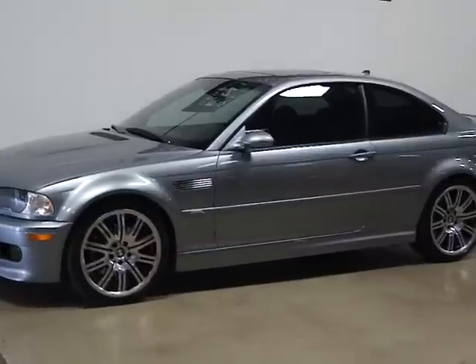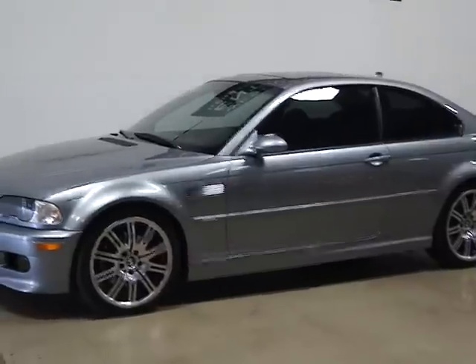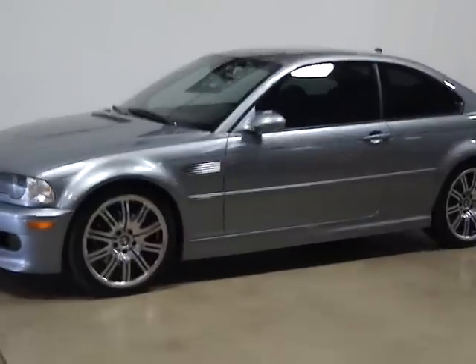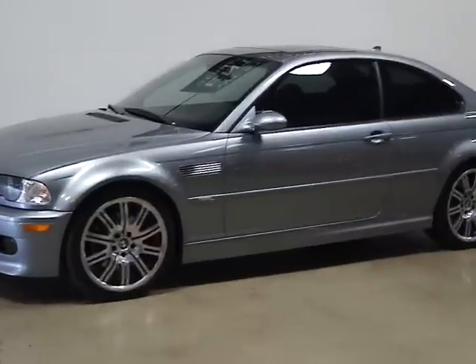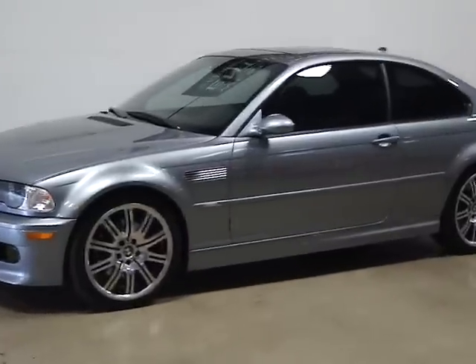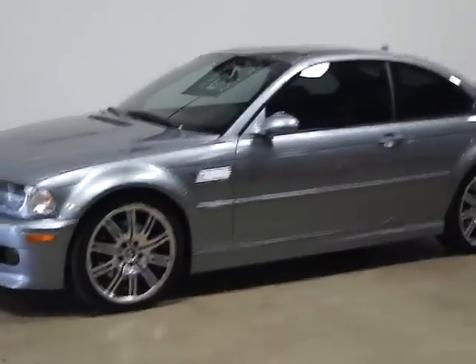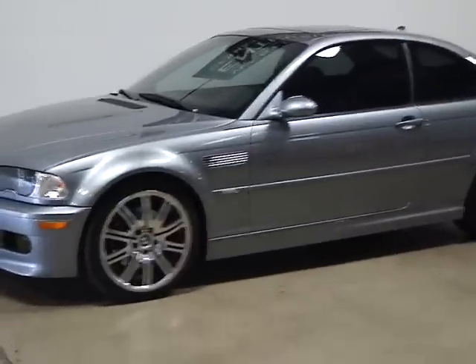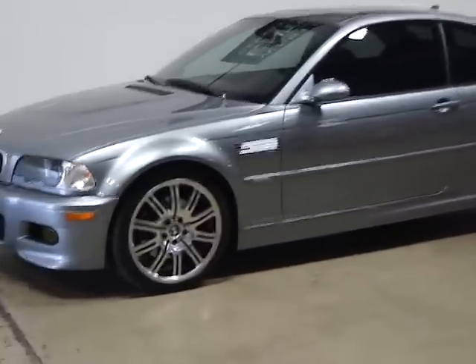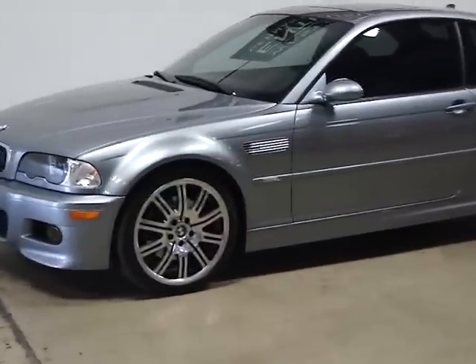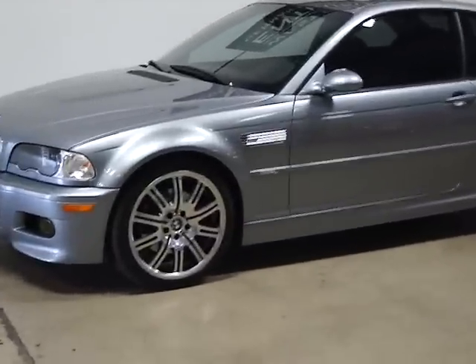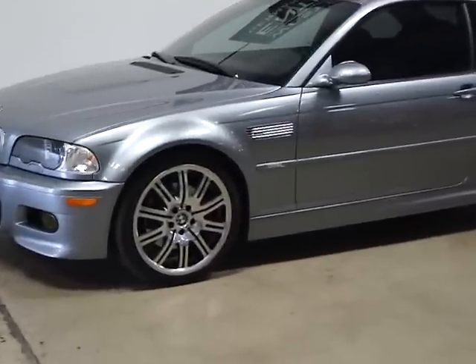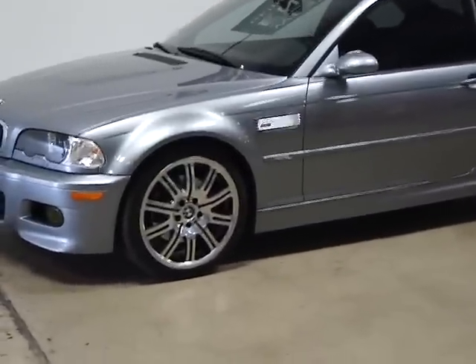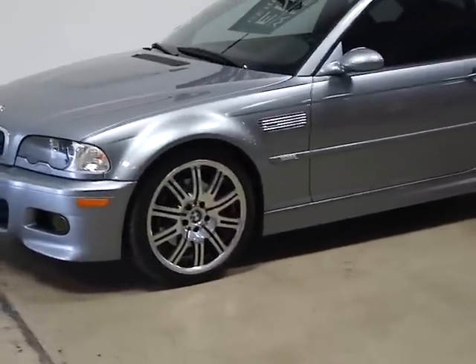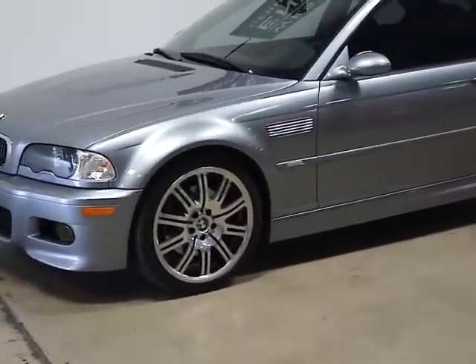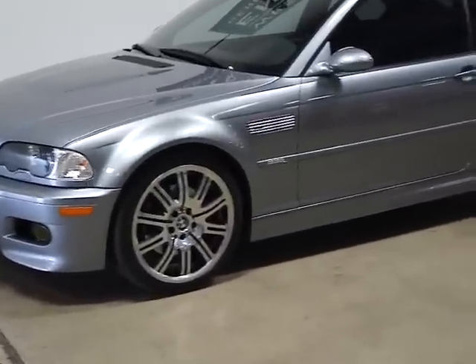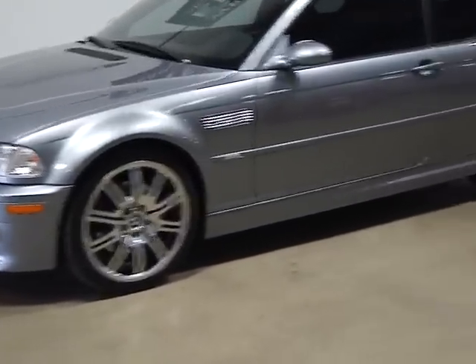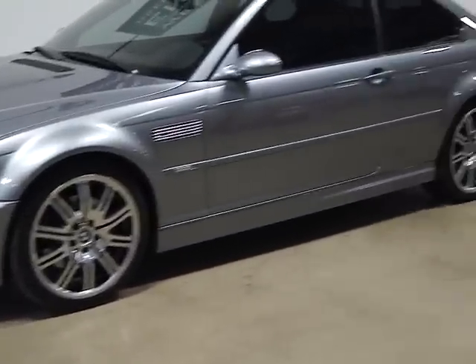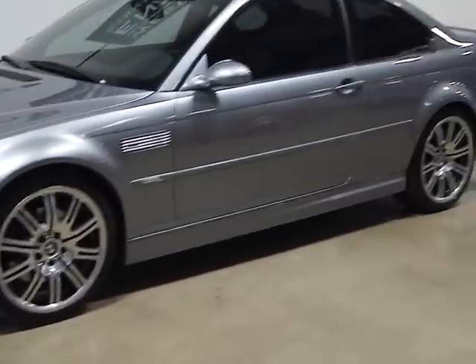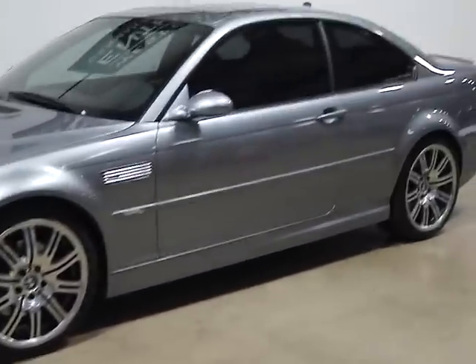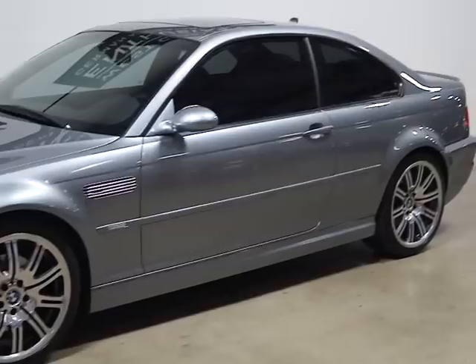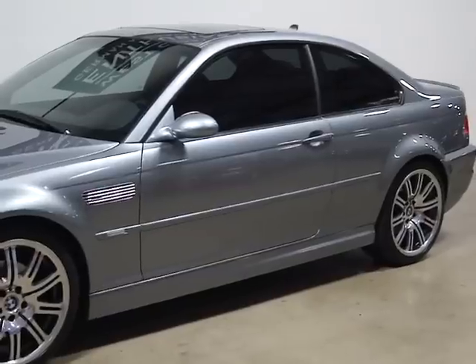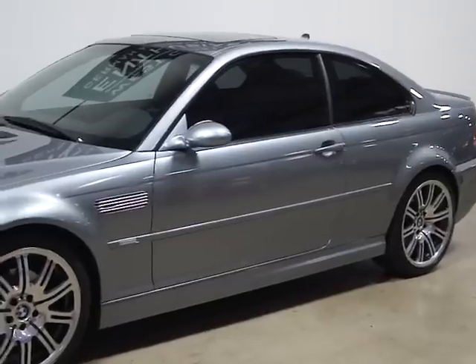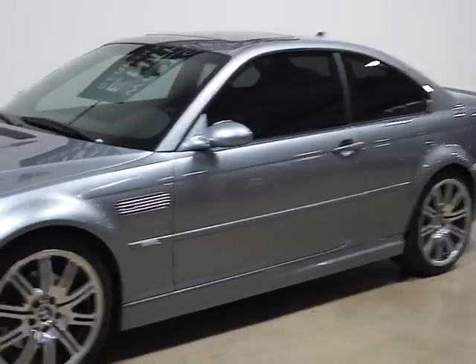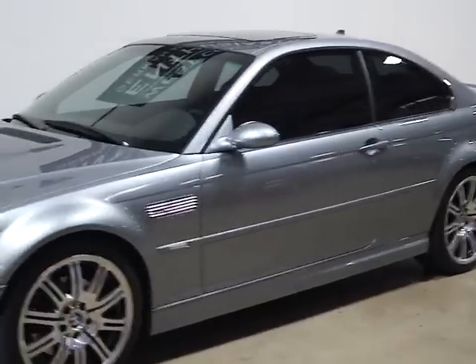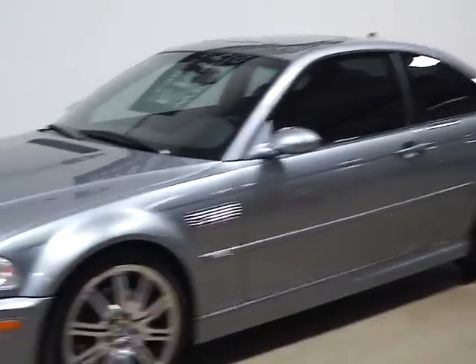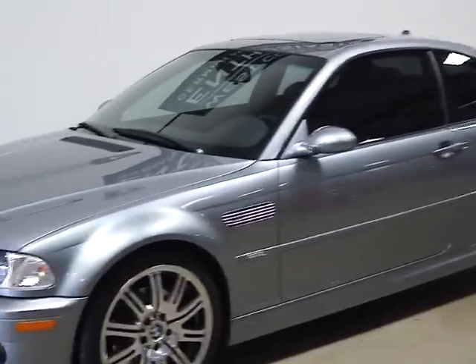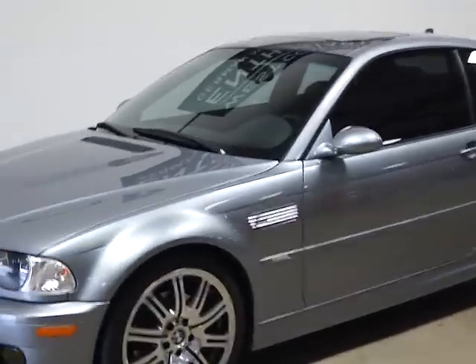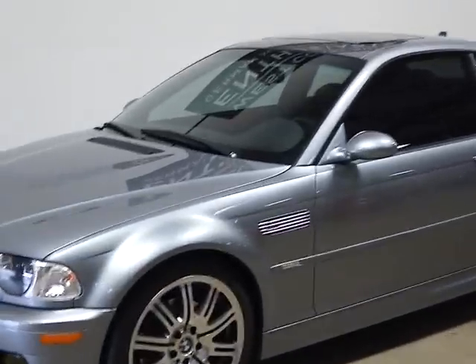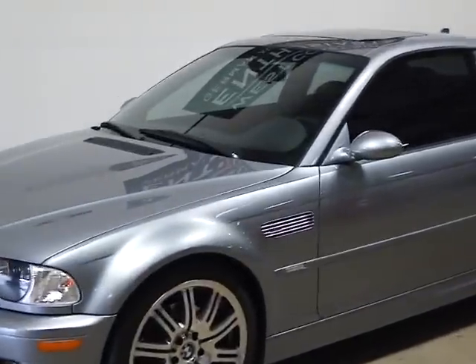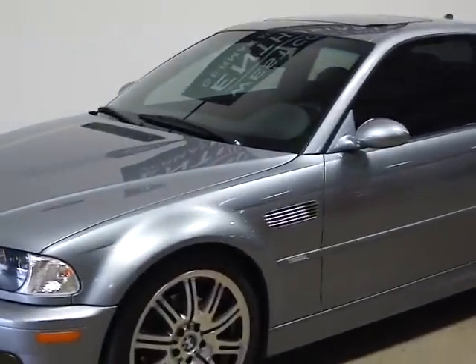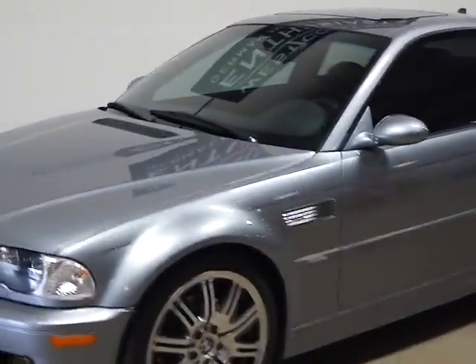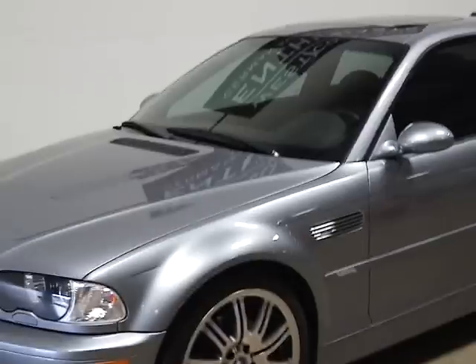It's a special order paint, upgraded M rims, 19-inch wheels, and it's only got 39,000 miles on it.